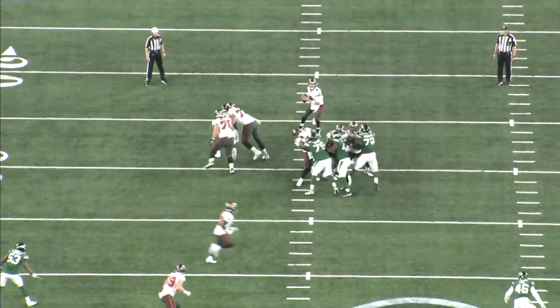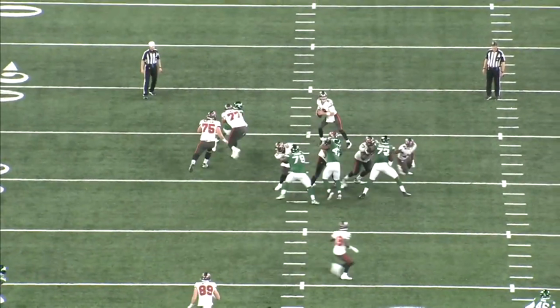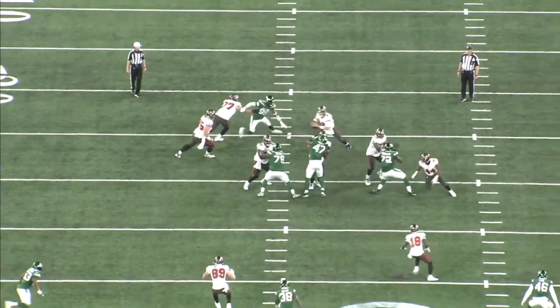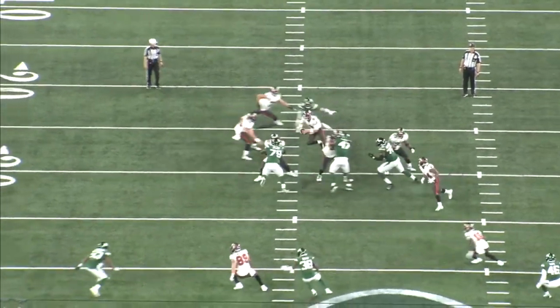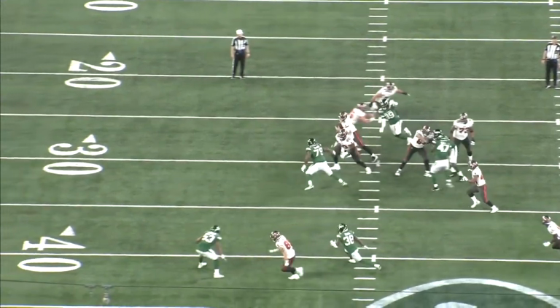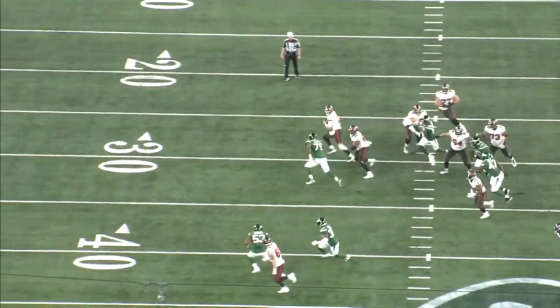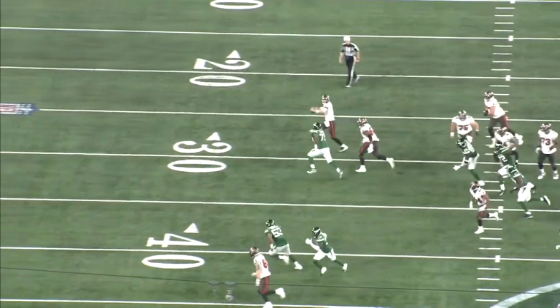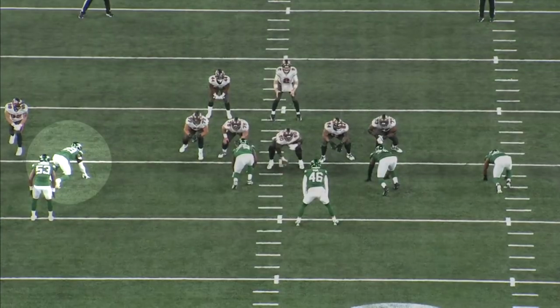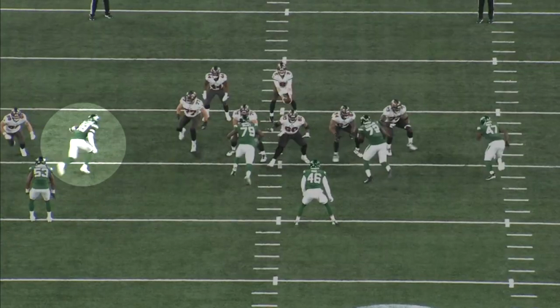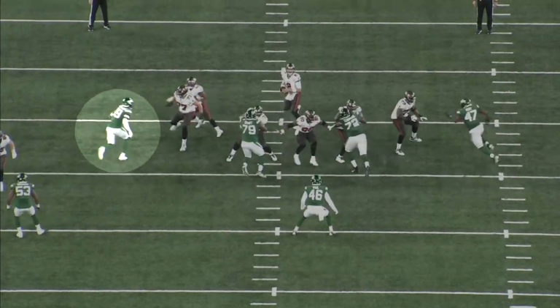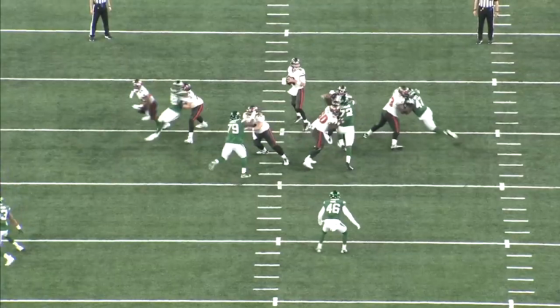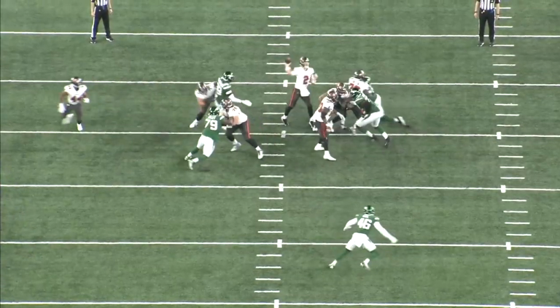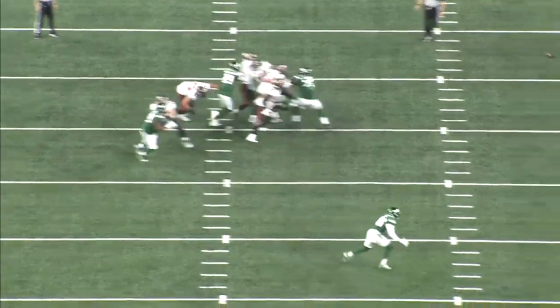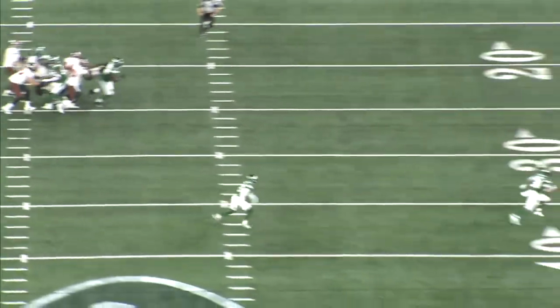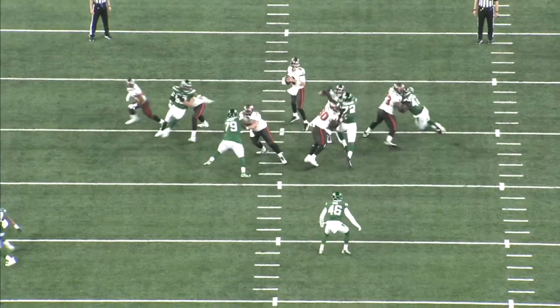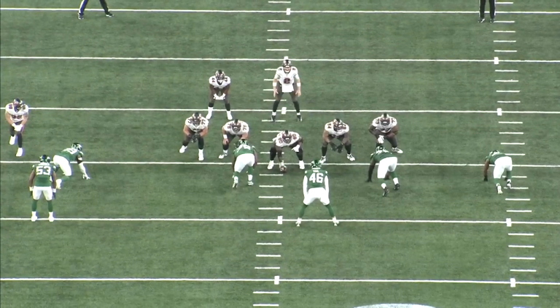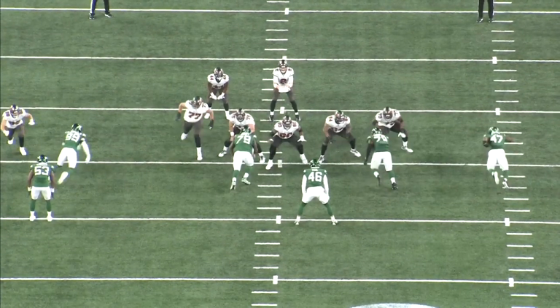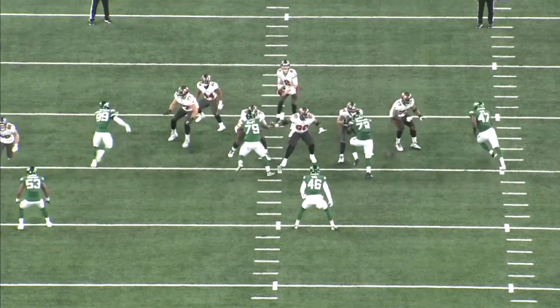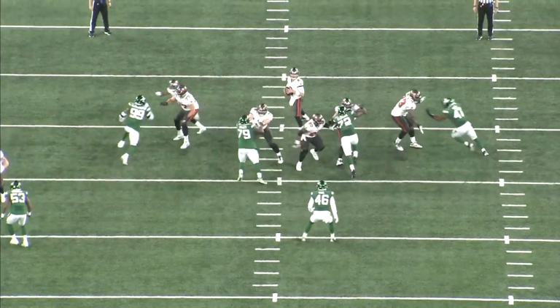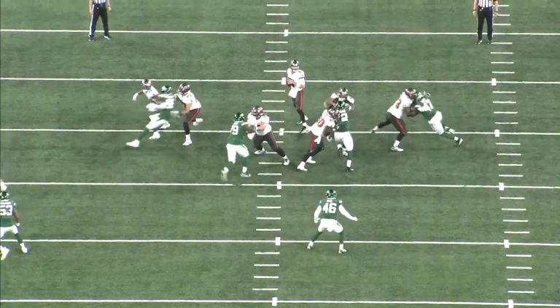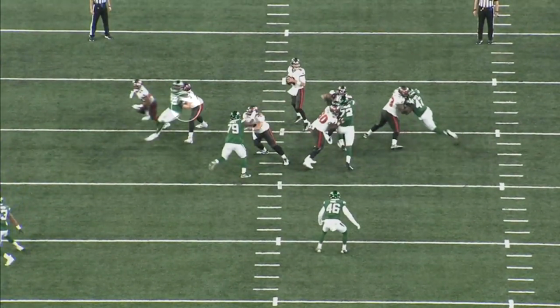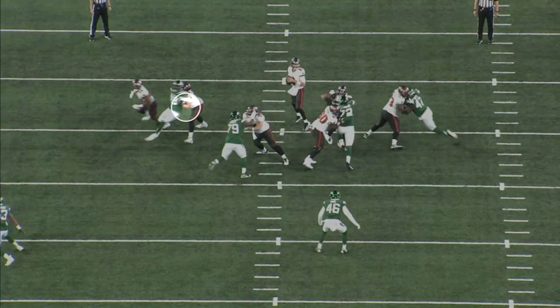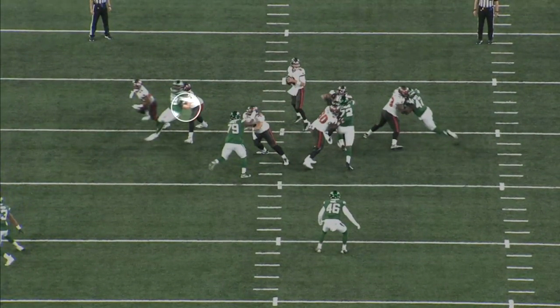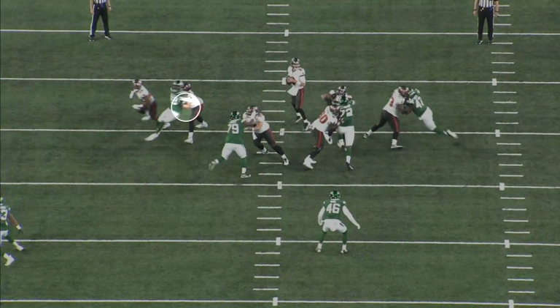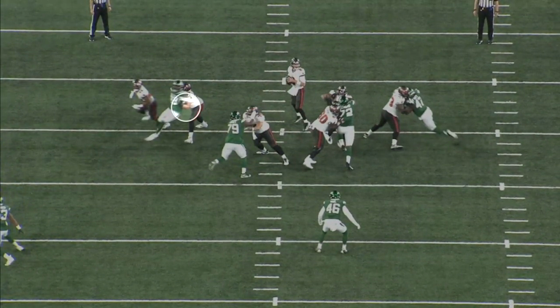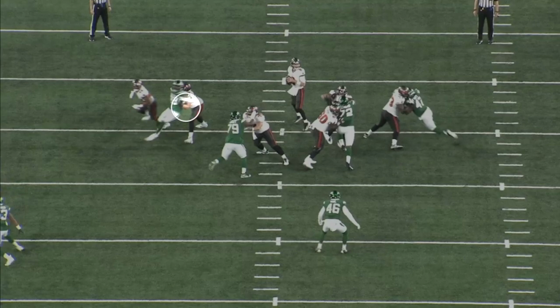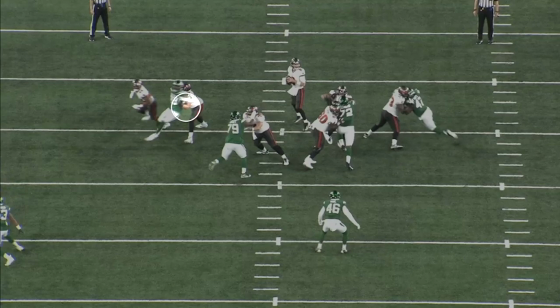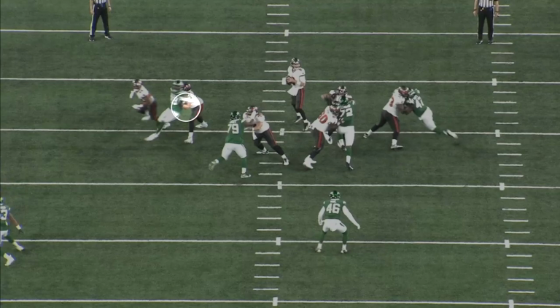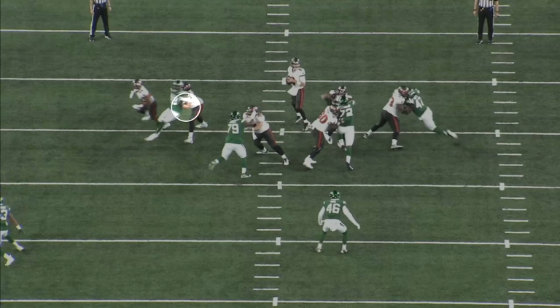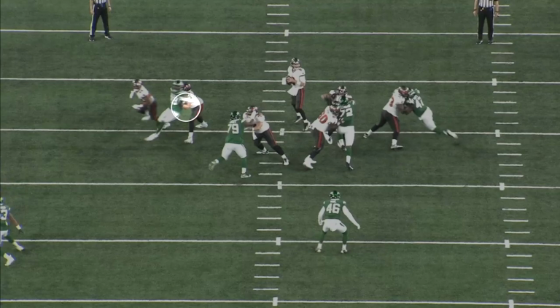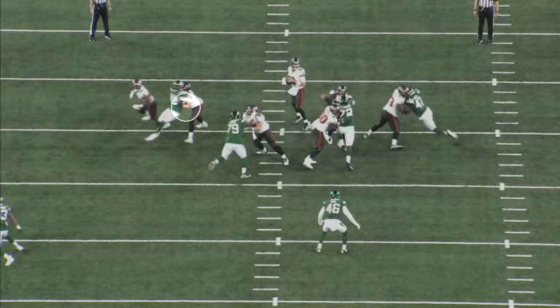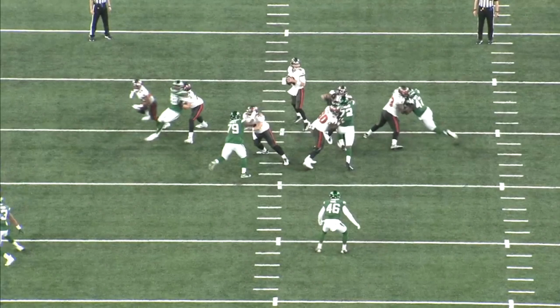He has elite length to finish his spin move and seal off the tackle's recovery. Right here he fakes the cross chop — a downward strike with the inside hand across his body — the goal being to get the tackle to two-hand punch and occupy that inside hand so there's no resistance when he spins through the B-gap.